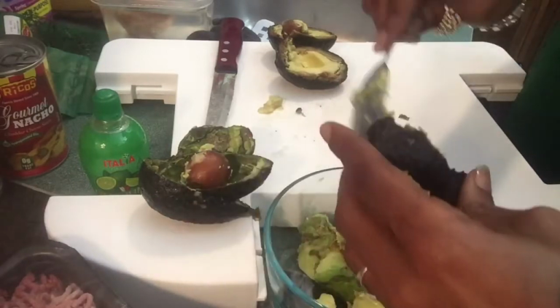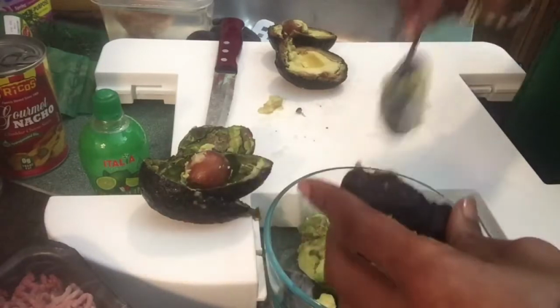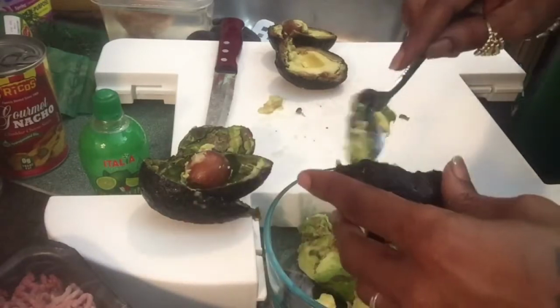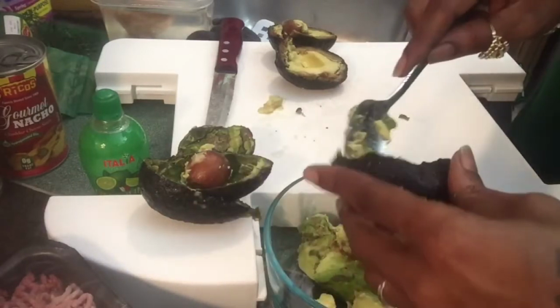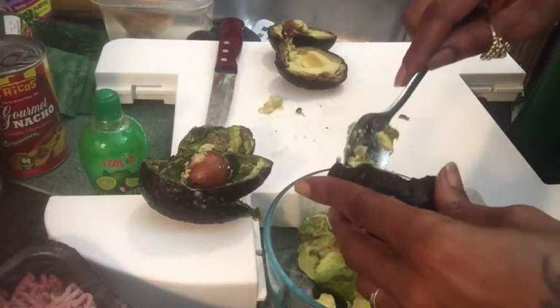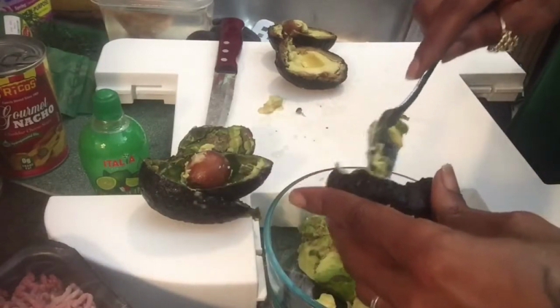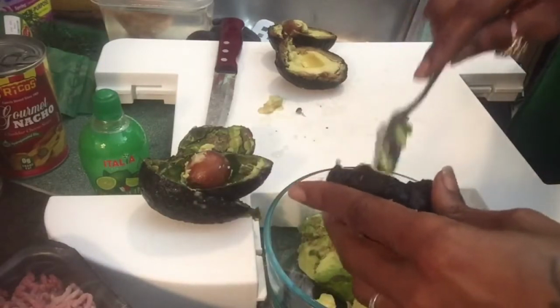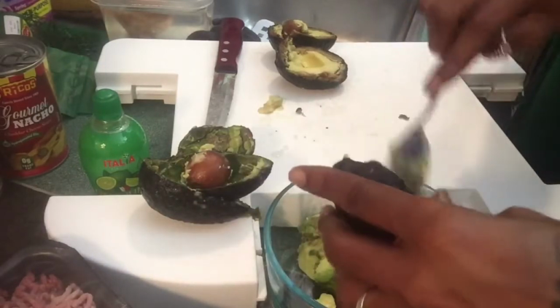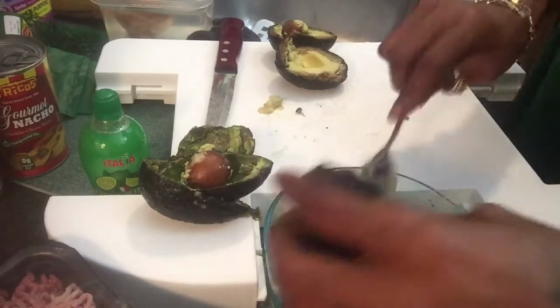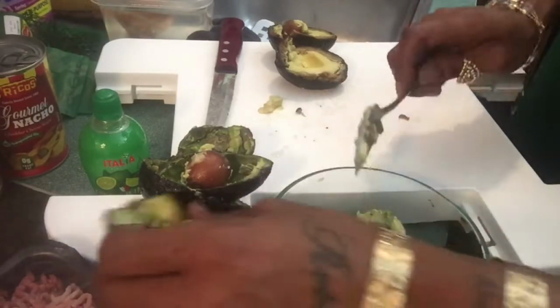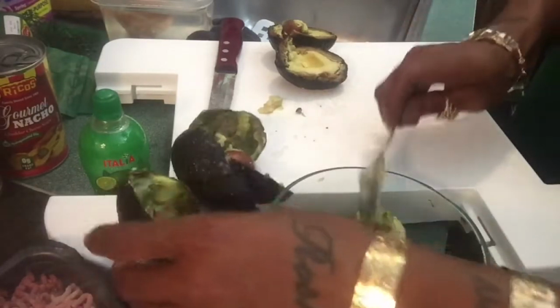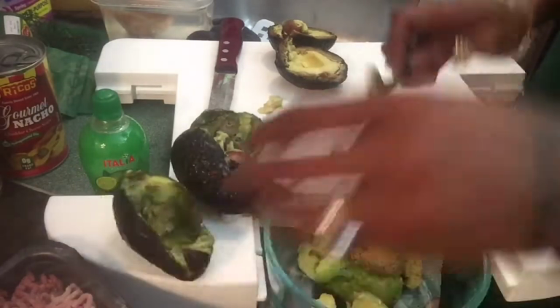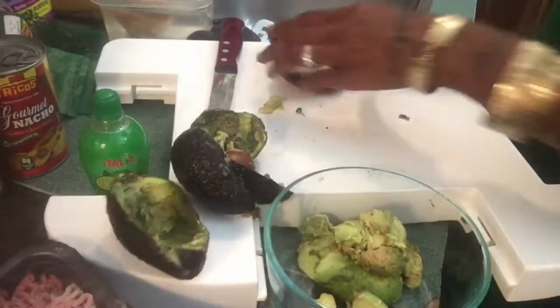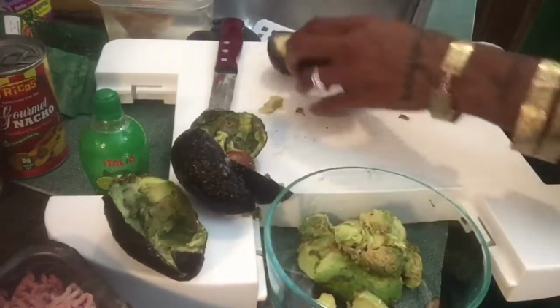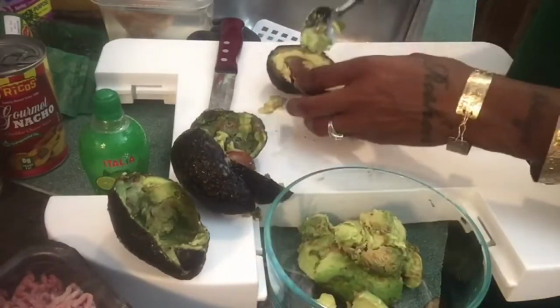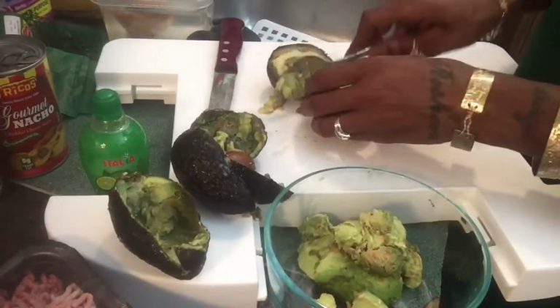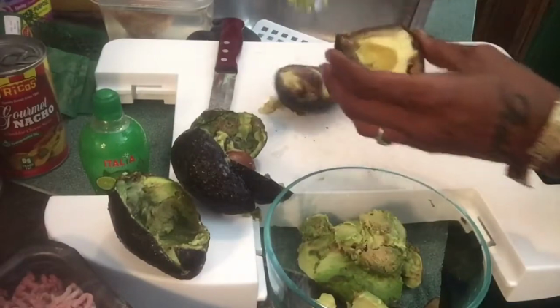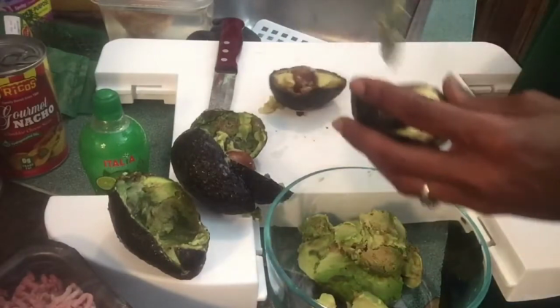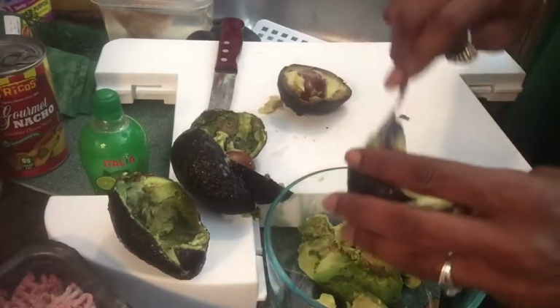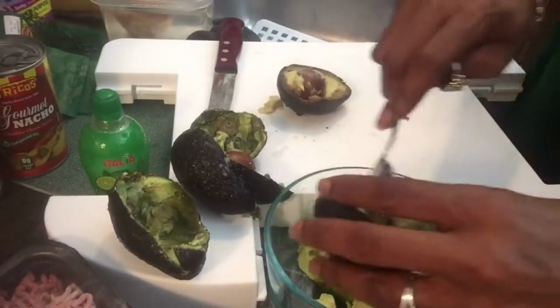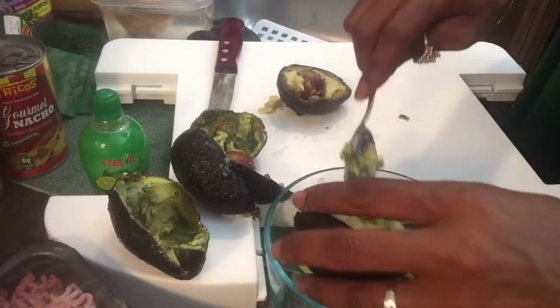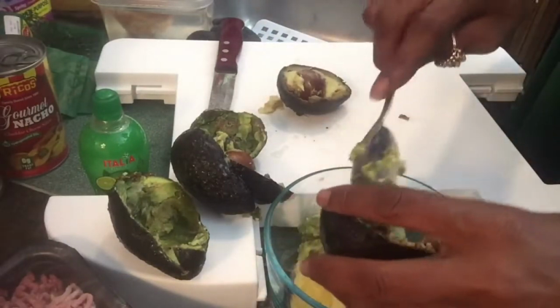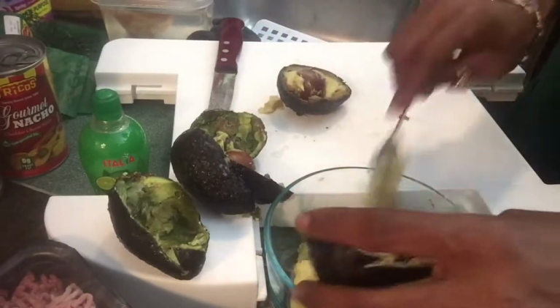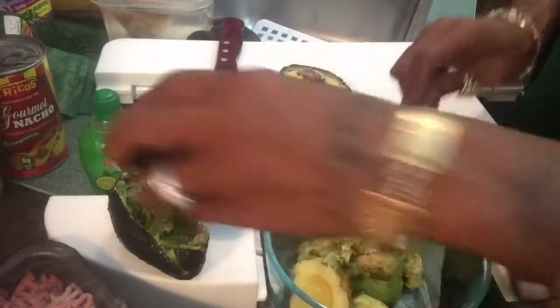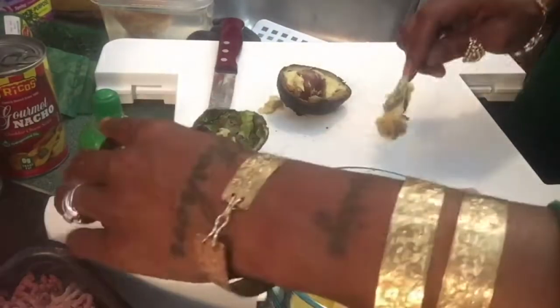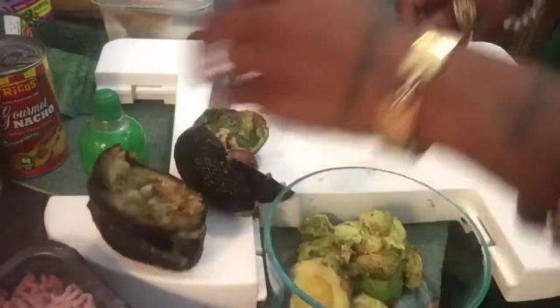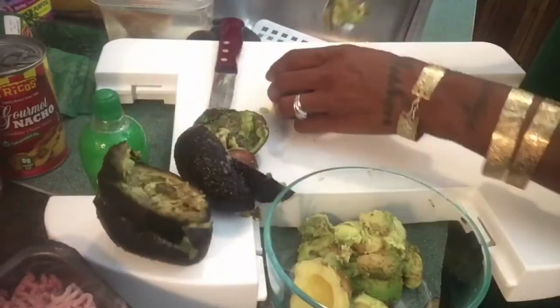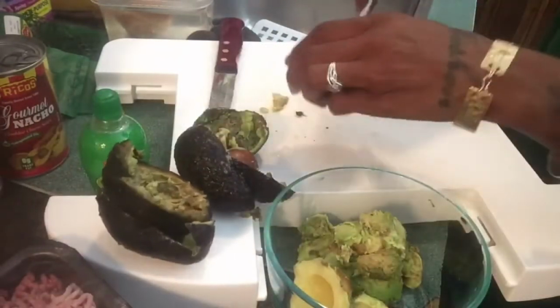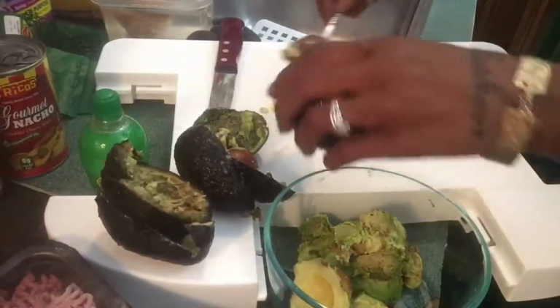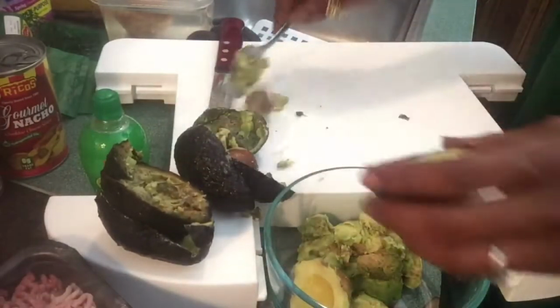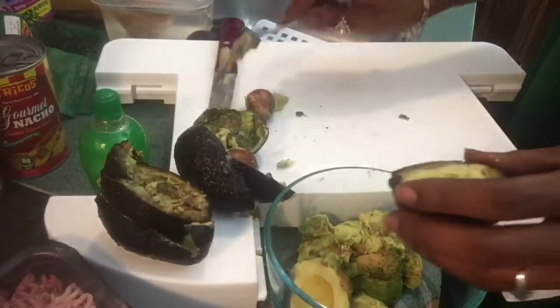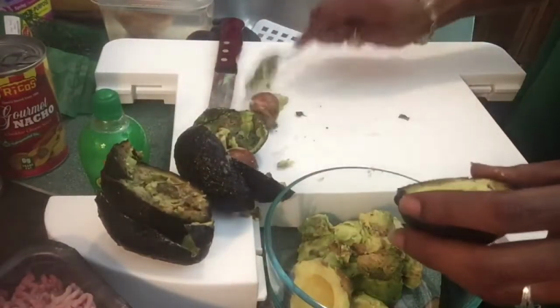We're gonna add some pico de gallo to it - something that's already mixed with our onions, tomatoes, and a lot of our seasonings, so that we don't even have to go through a lot of that cutting, you guys.